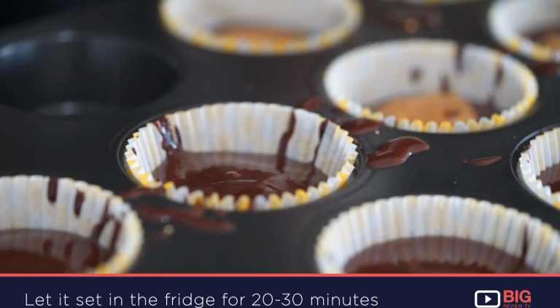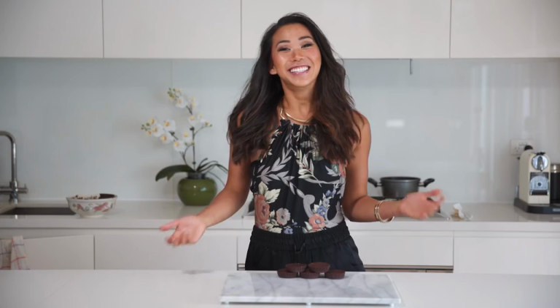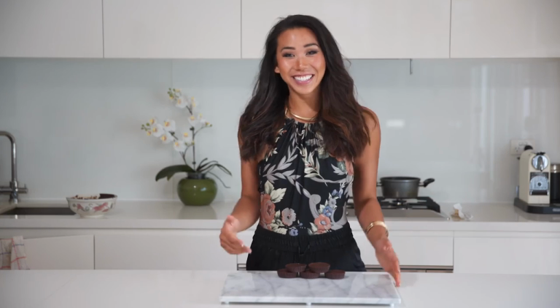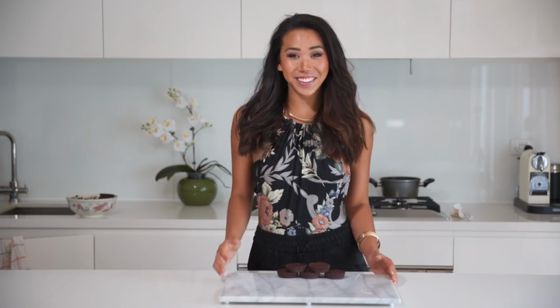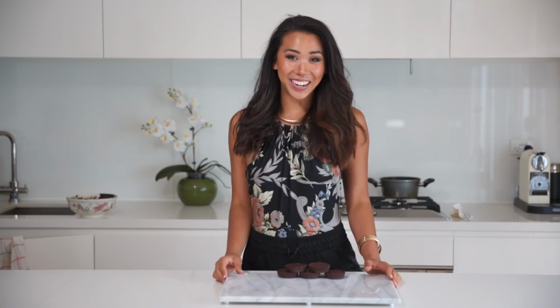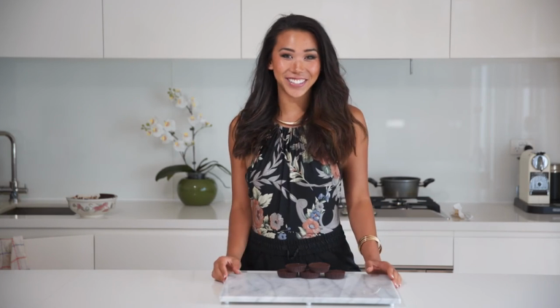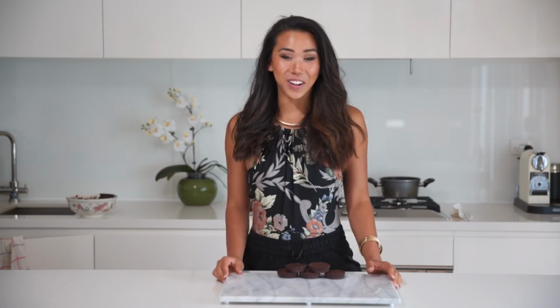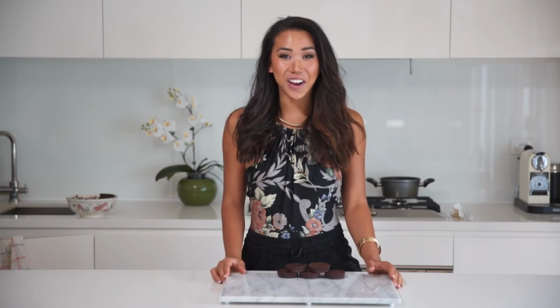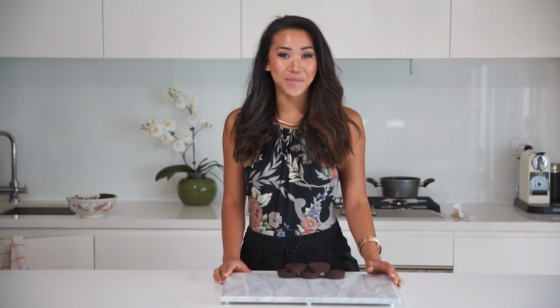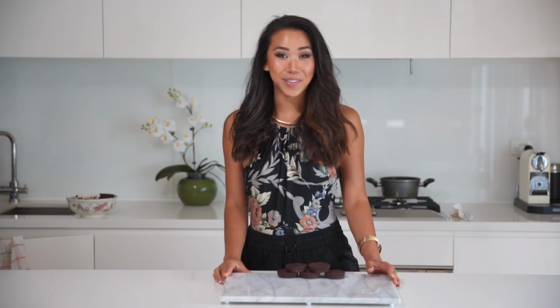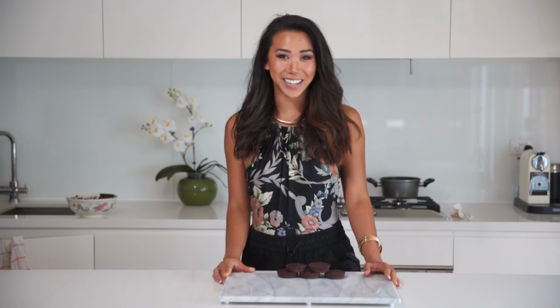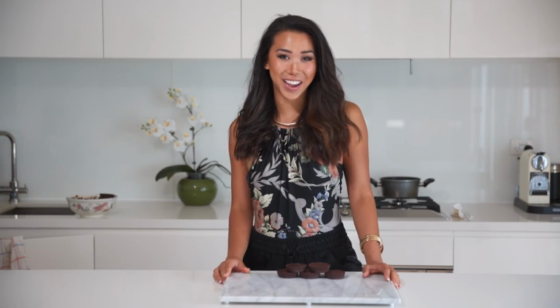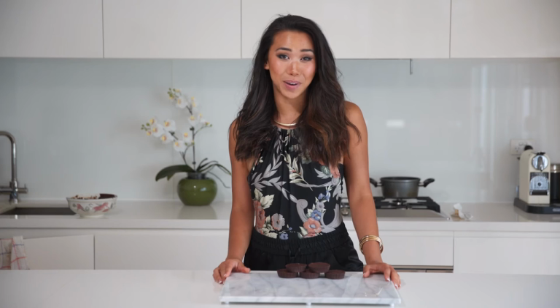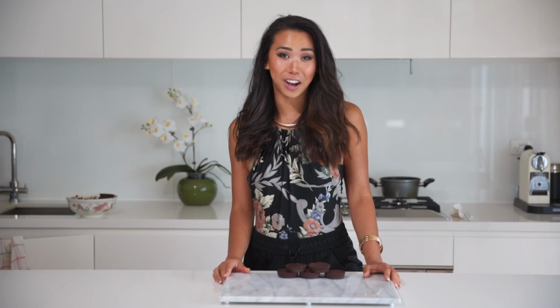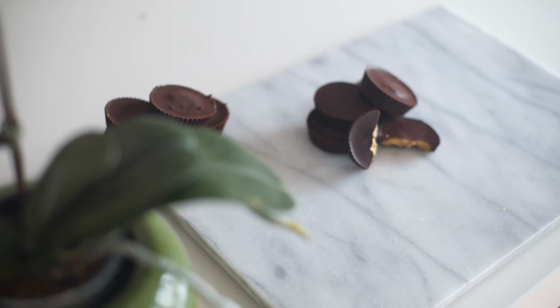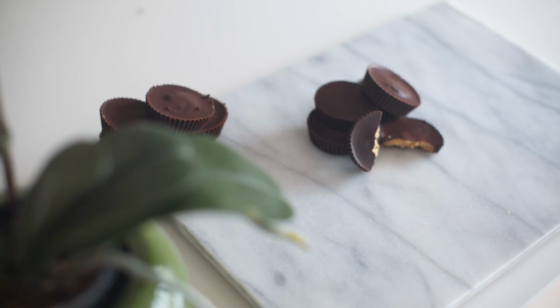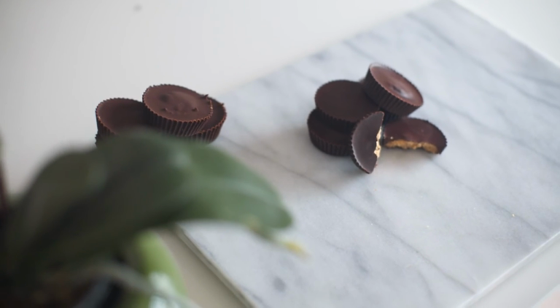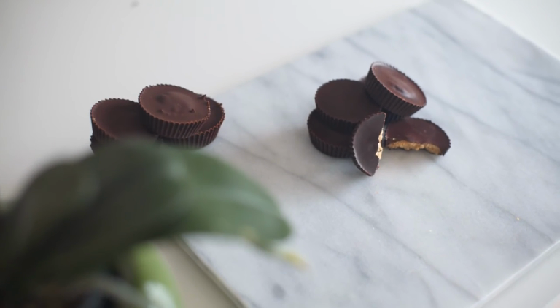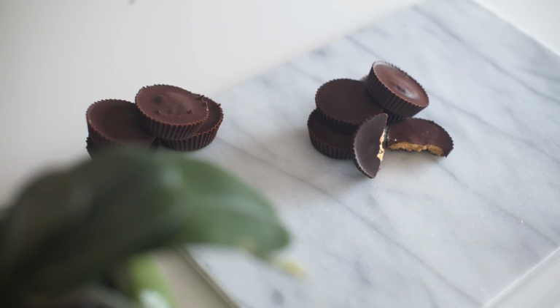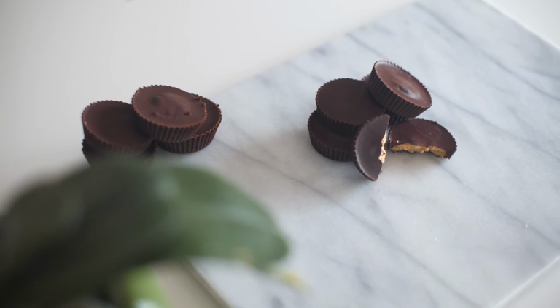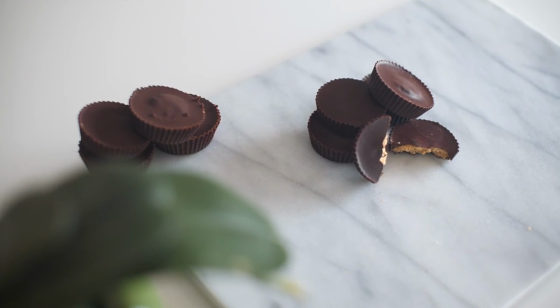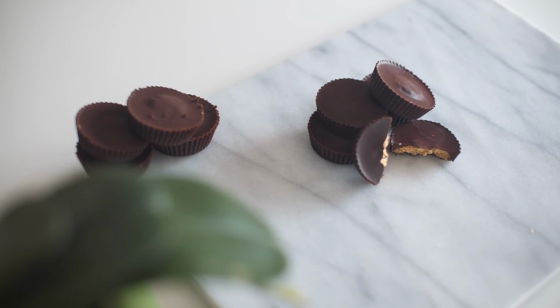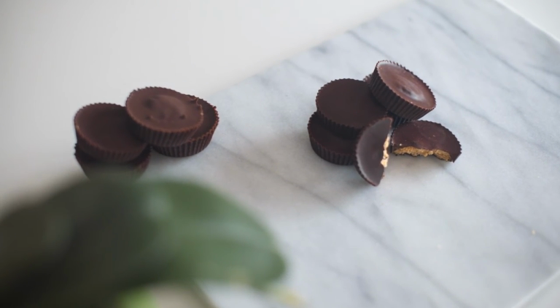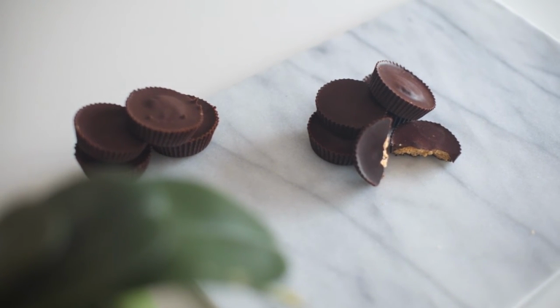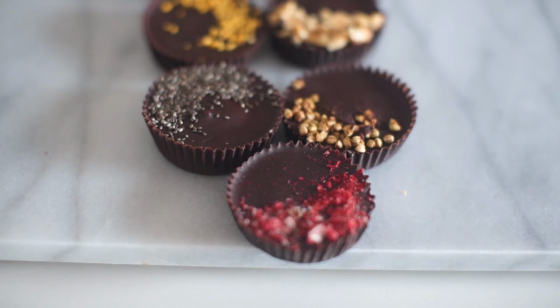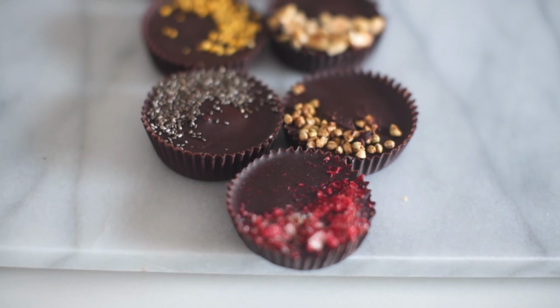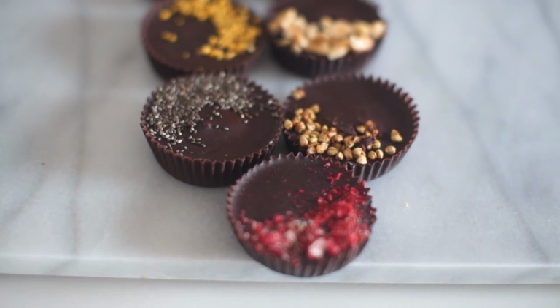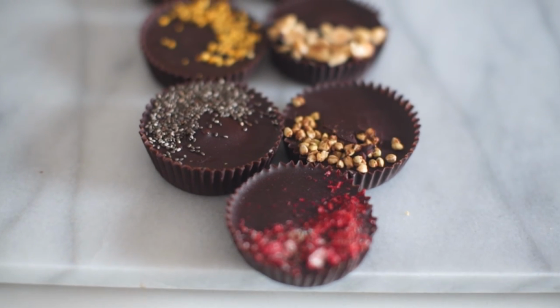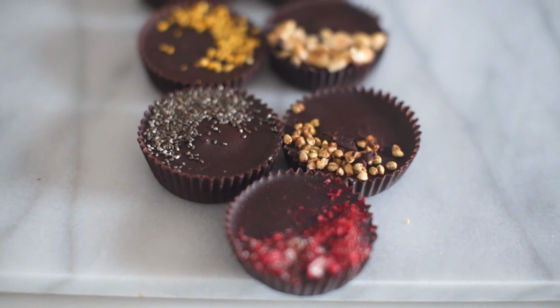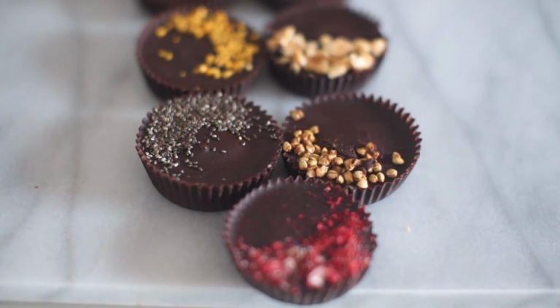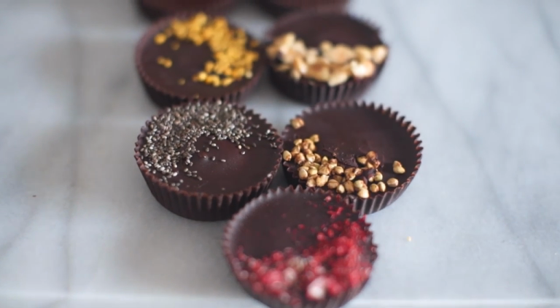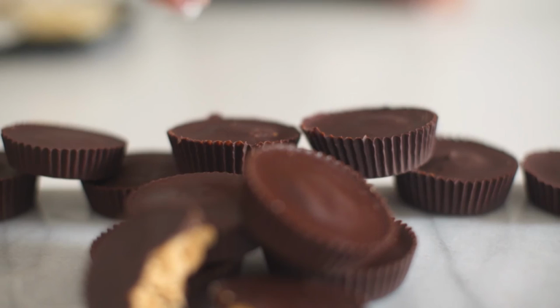This is the finished result of my protein peanut butter cups with half the calories and half the fat of a normal peanut butter cup. Enjoy!